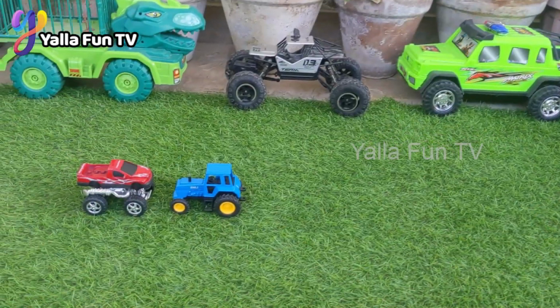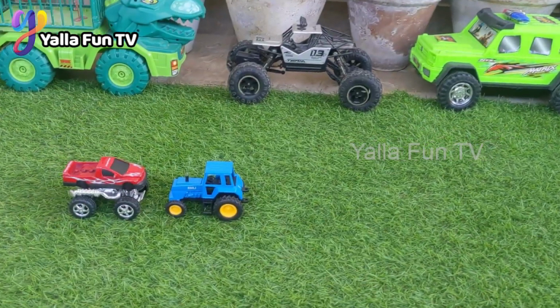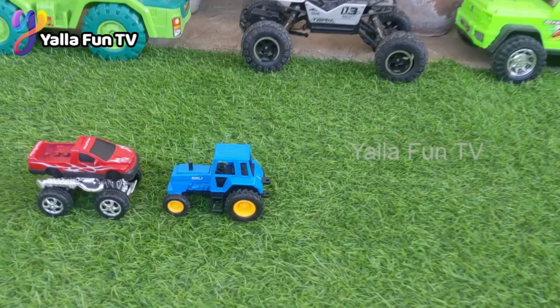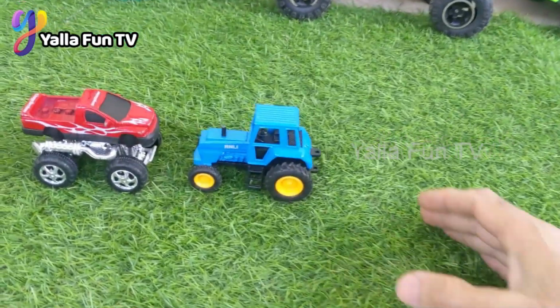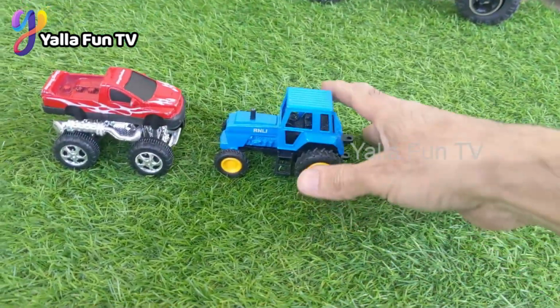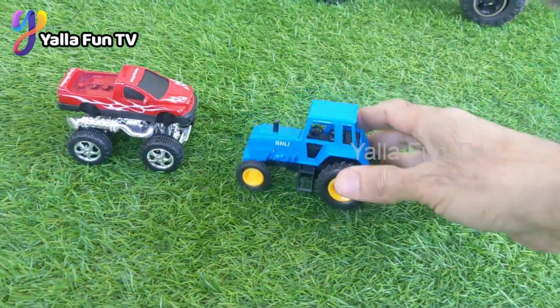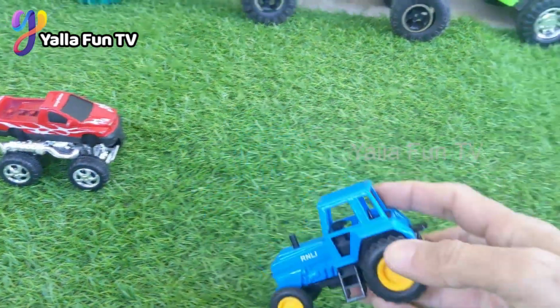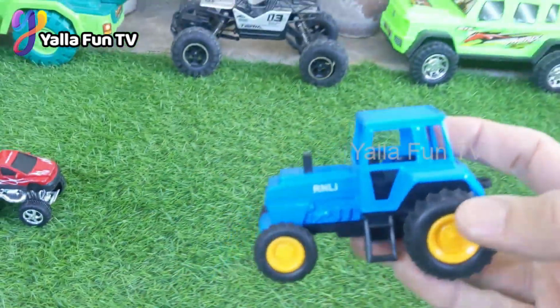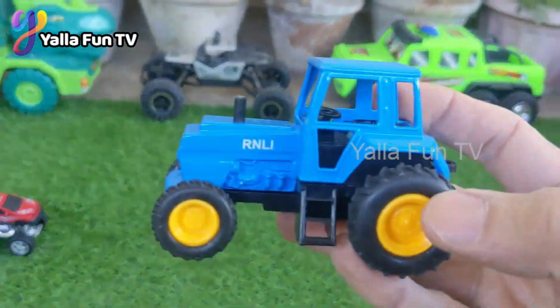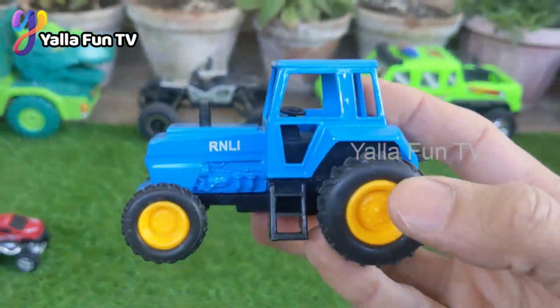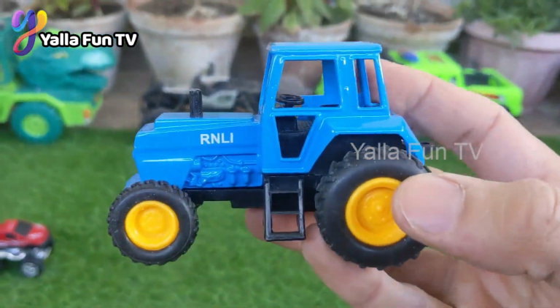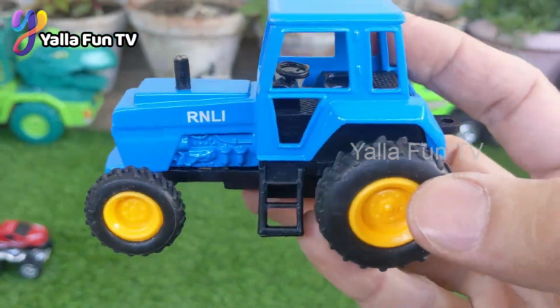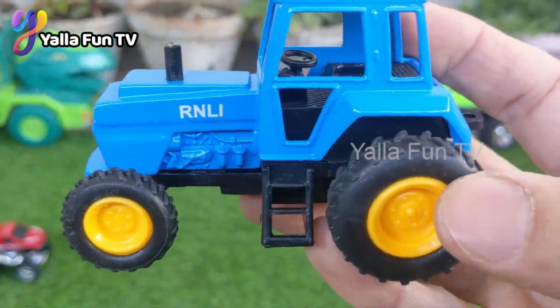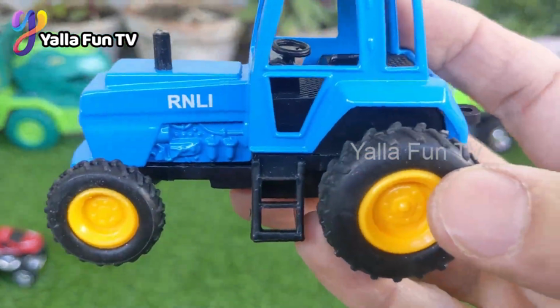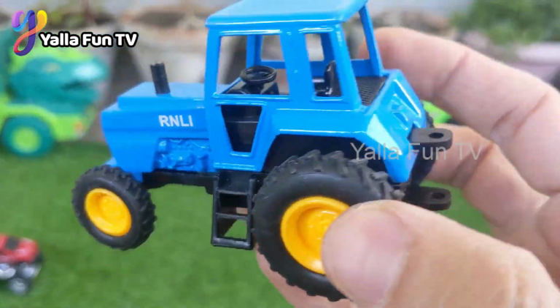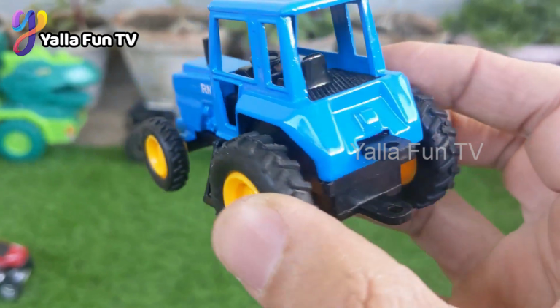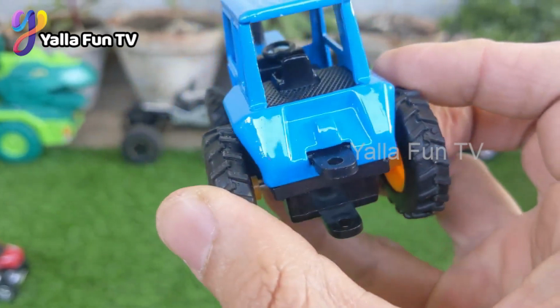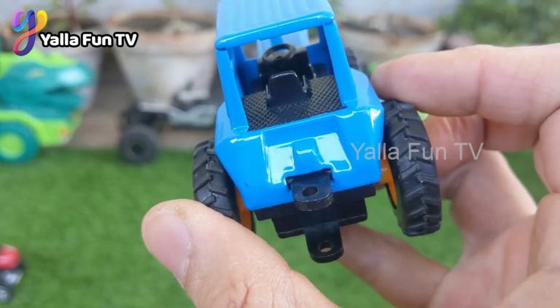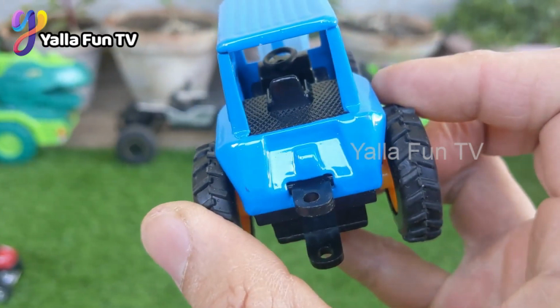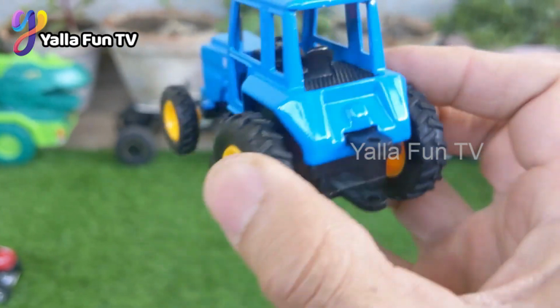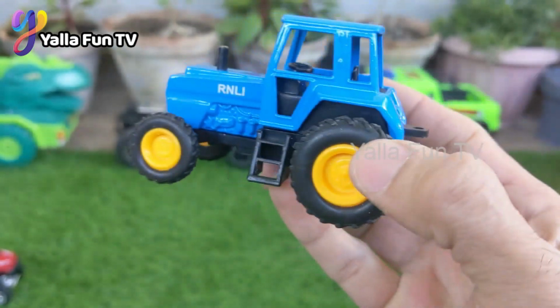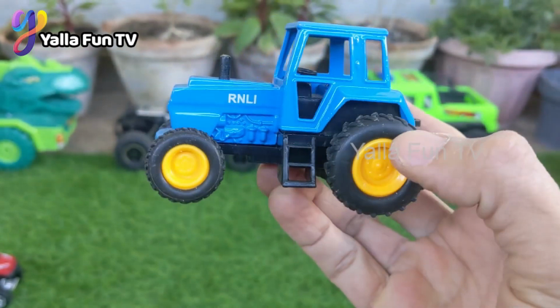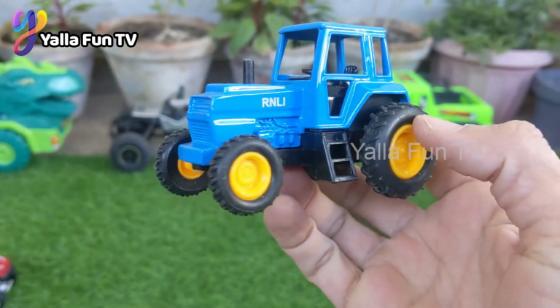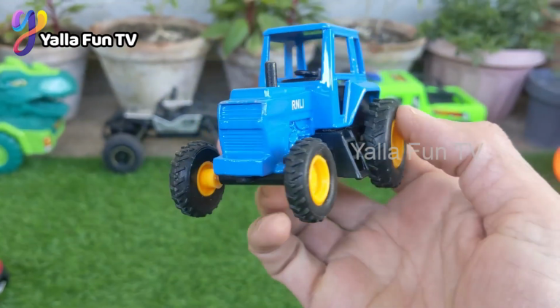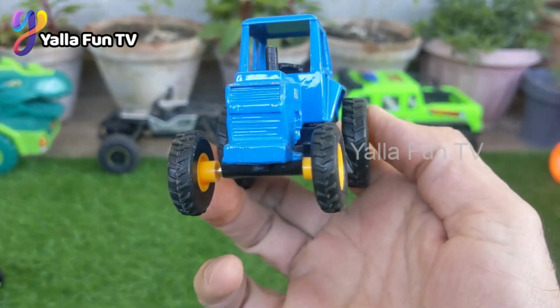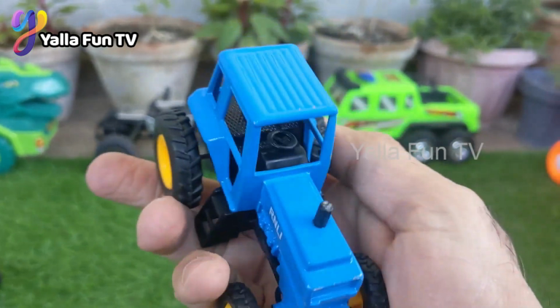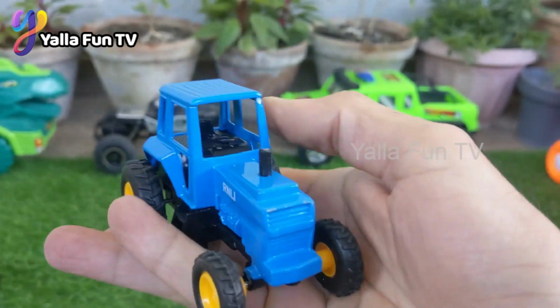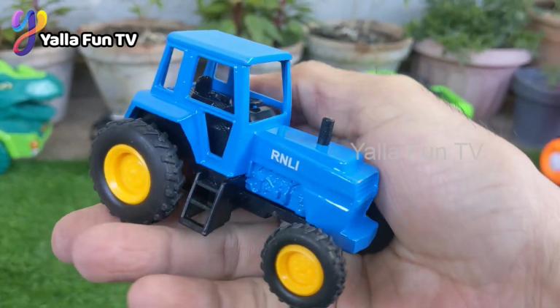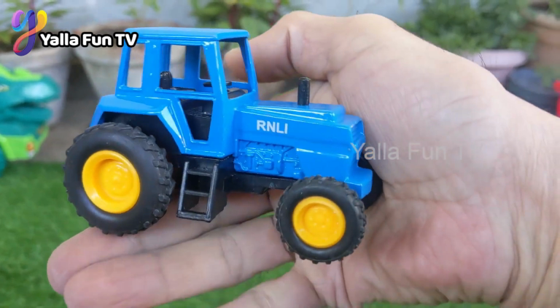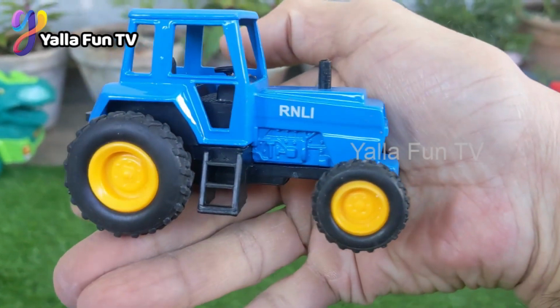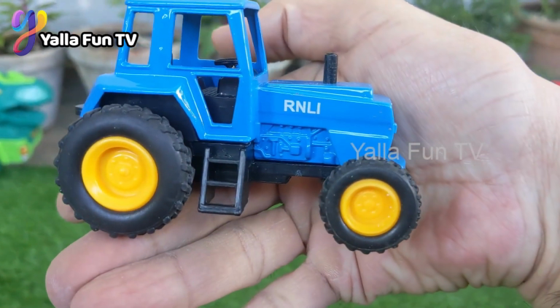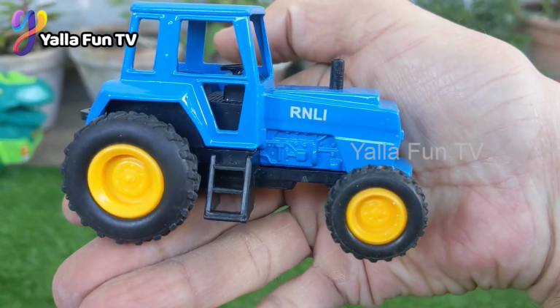Now we have a blue colored tractor. Just look at this diecast beautiful tractor — it looks like a real tractor, and it is so good and fun!